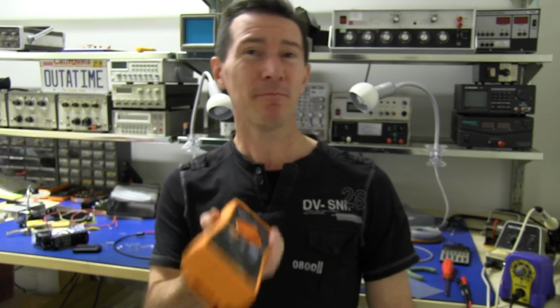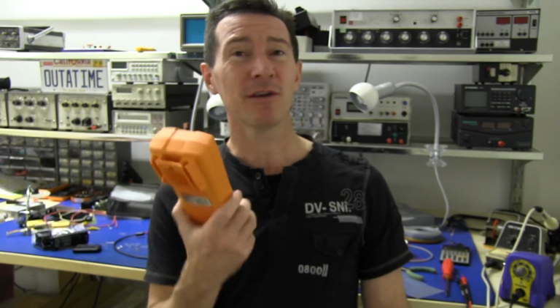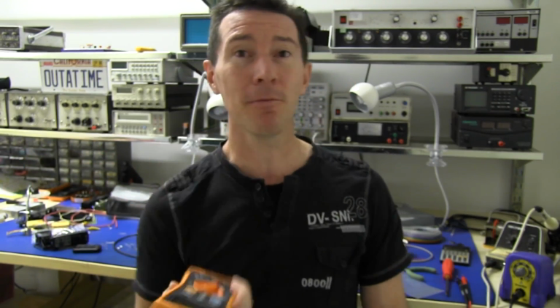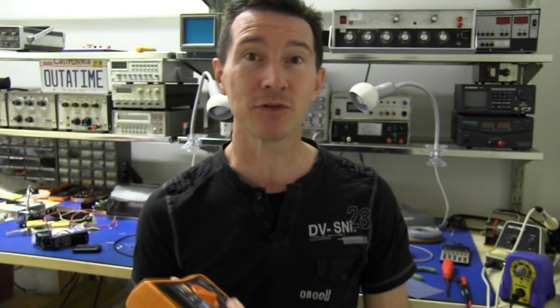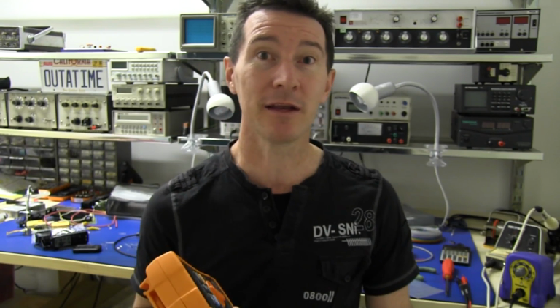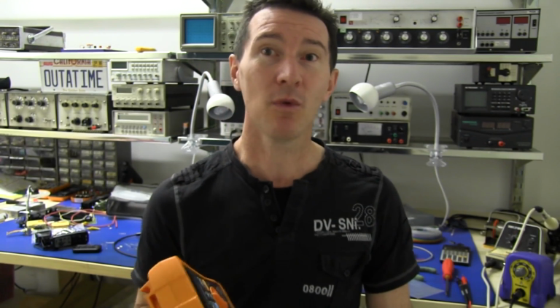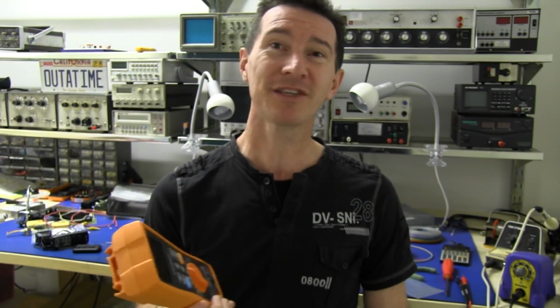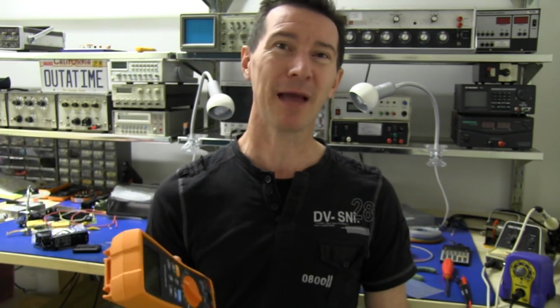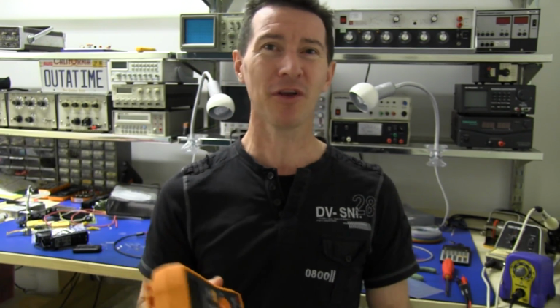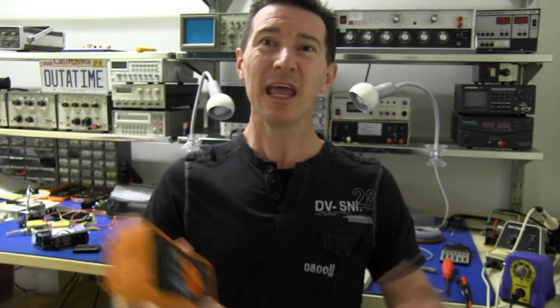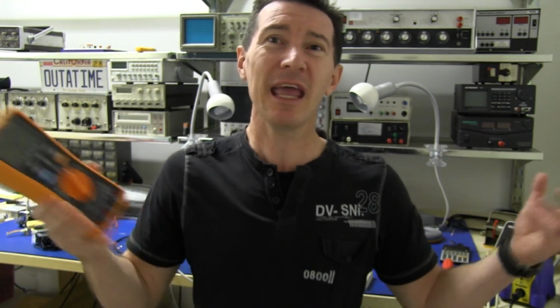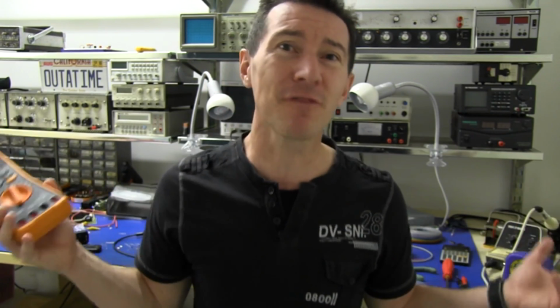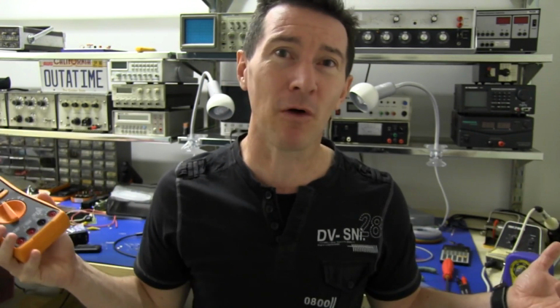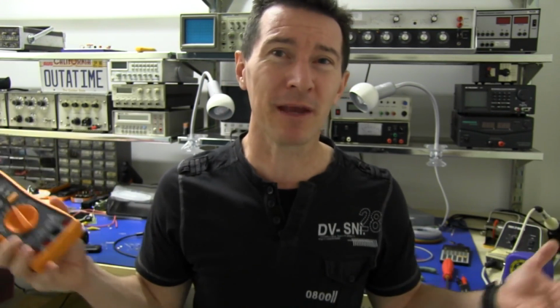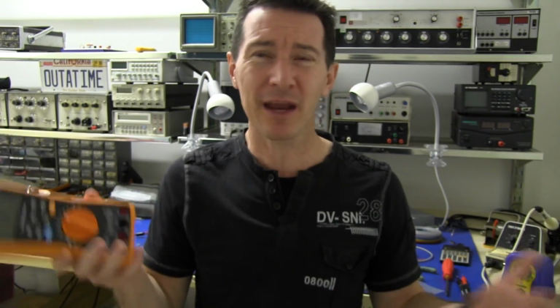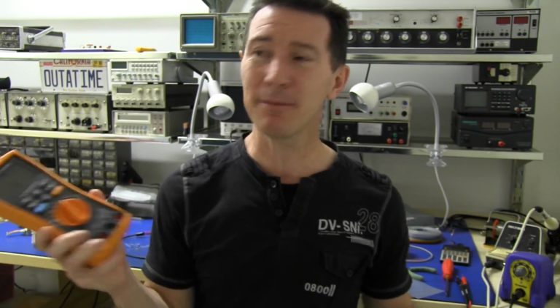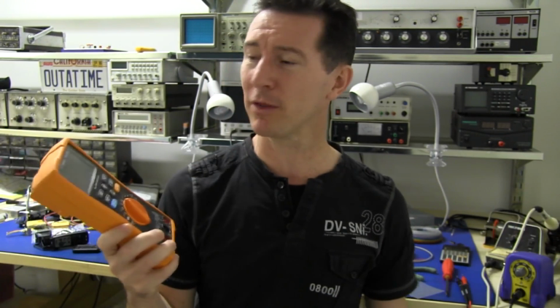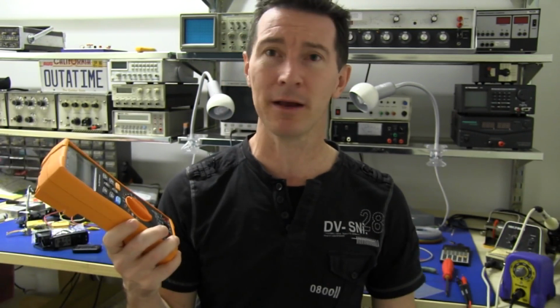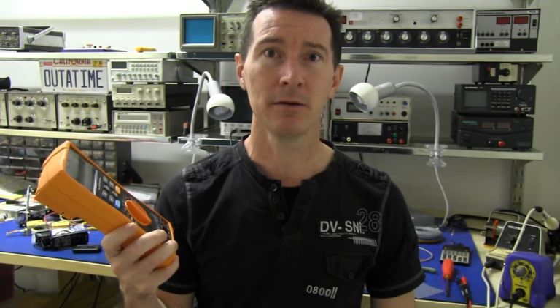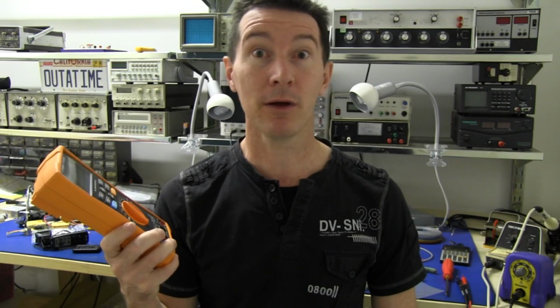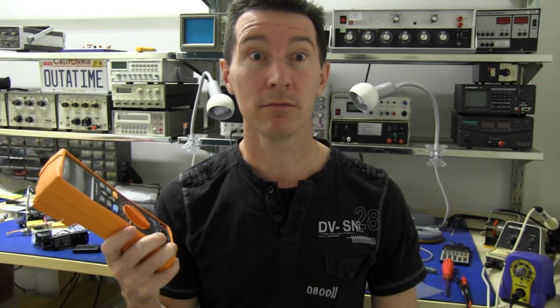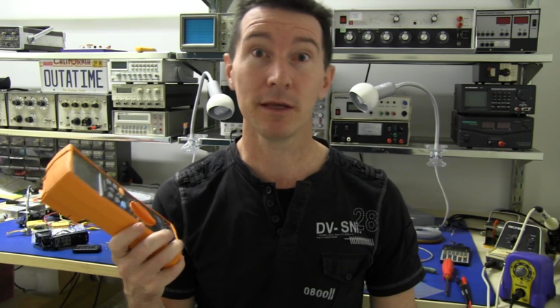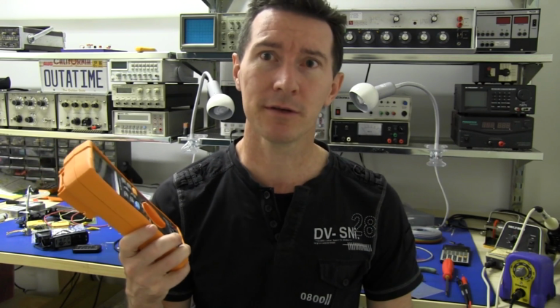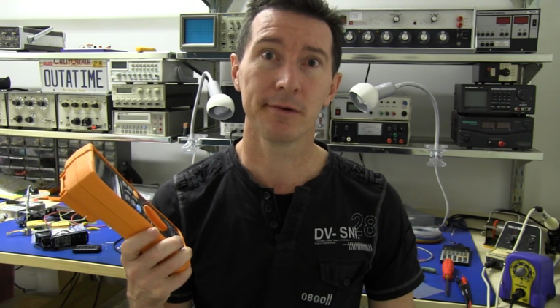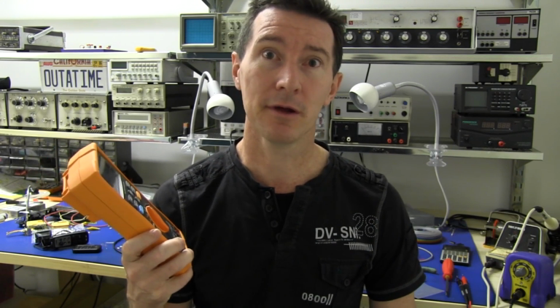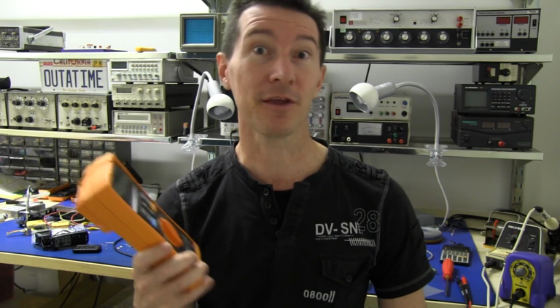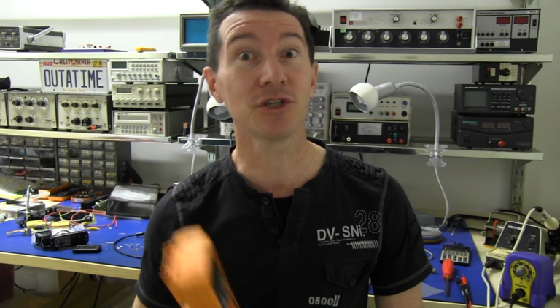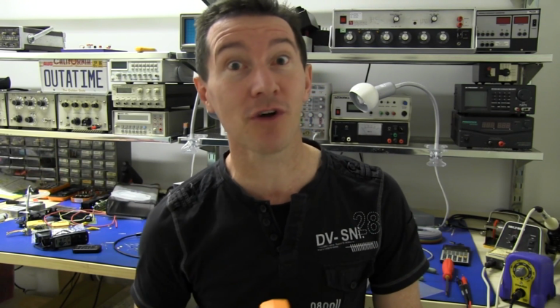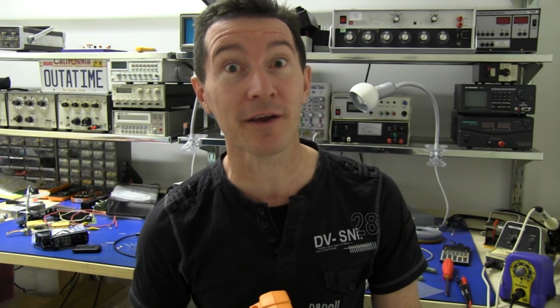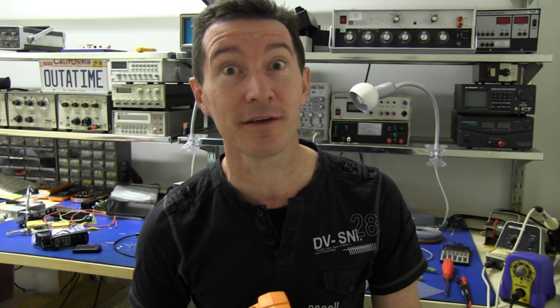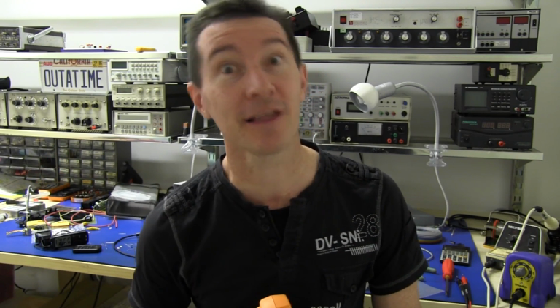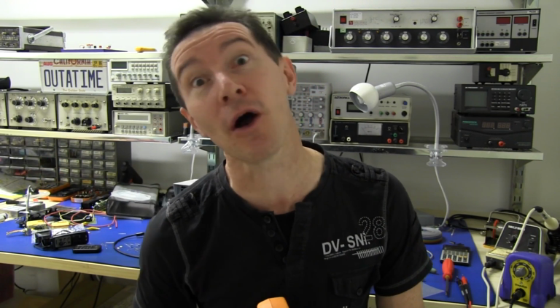A few people said, well, that's gonna happen on every multimeter or any multimeter. Well, is it? I think we should try it. Let's go.